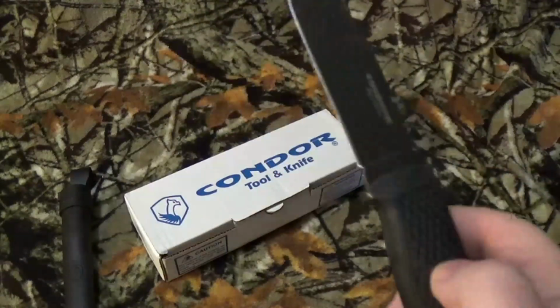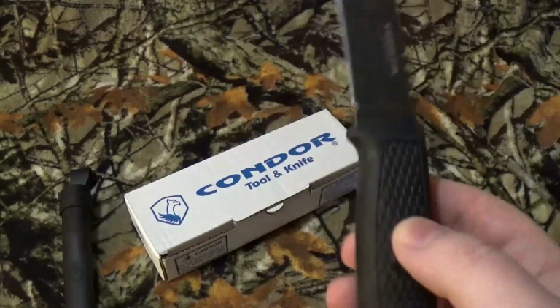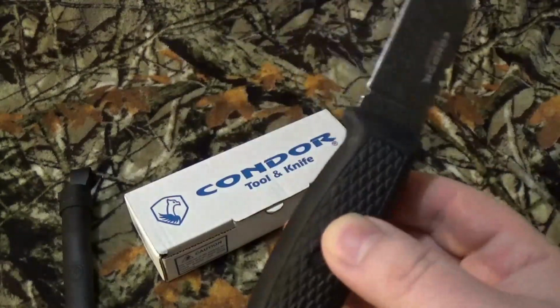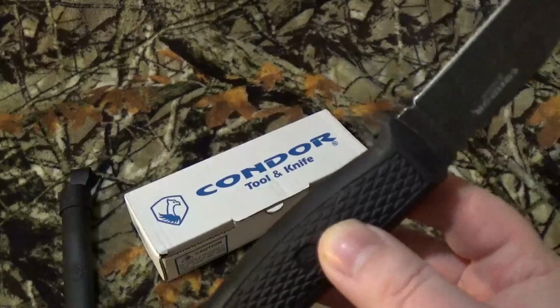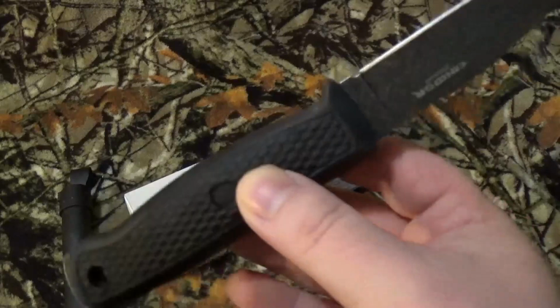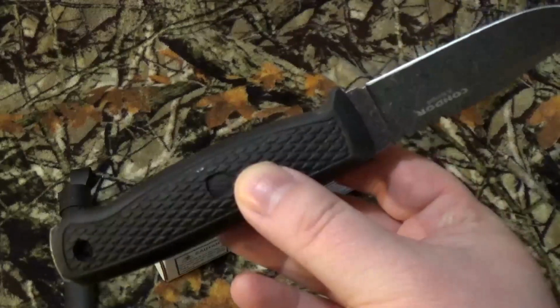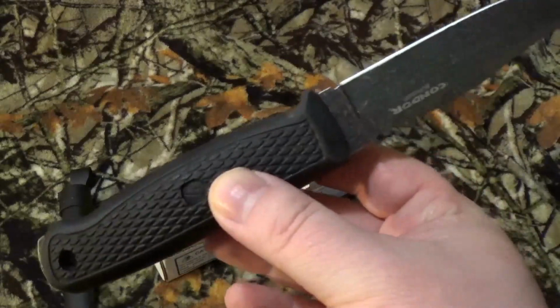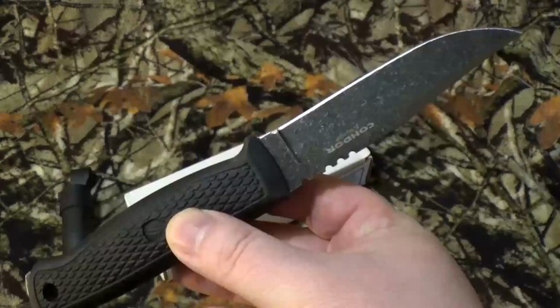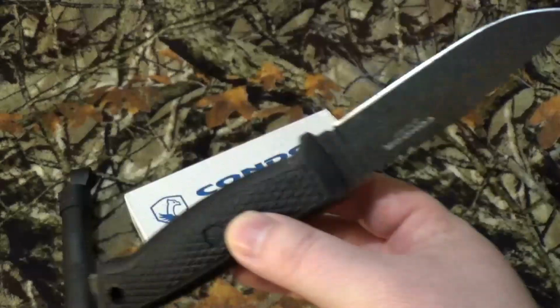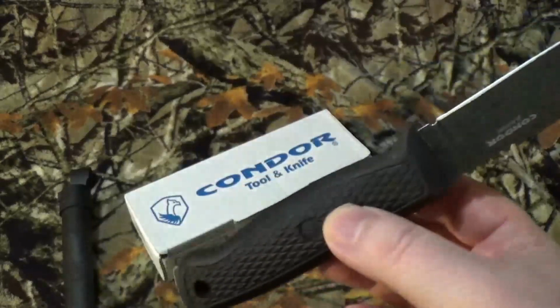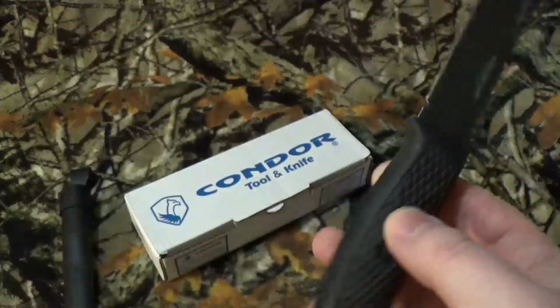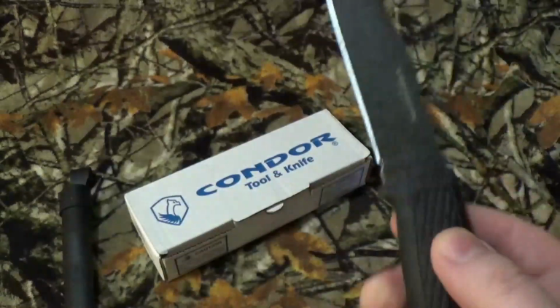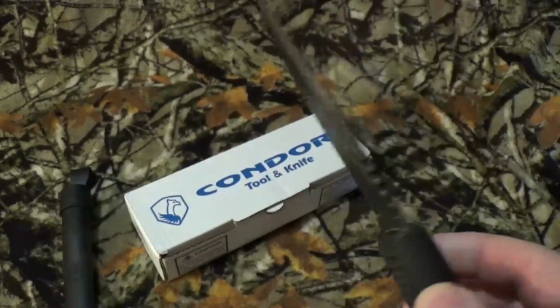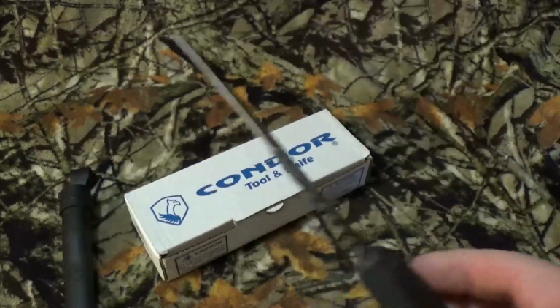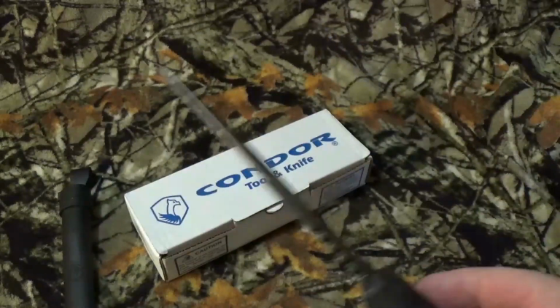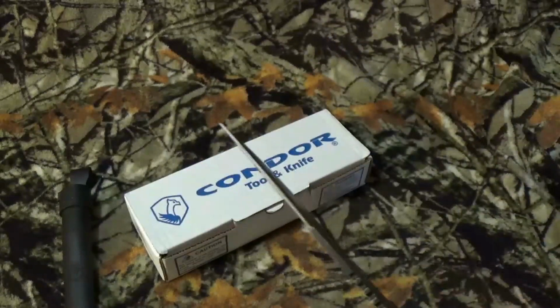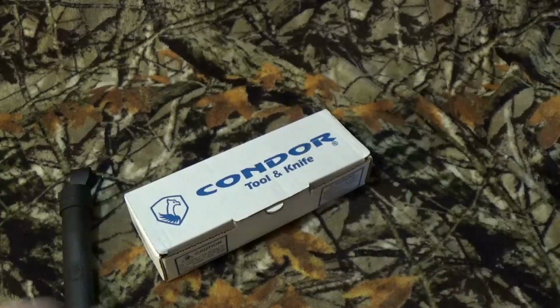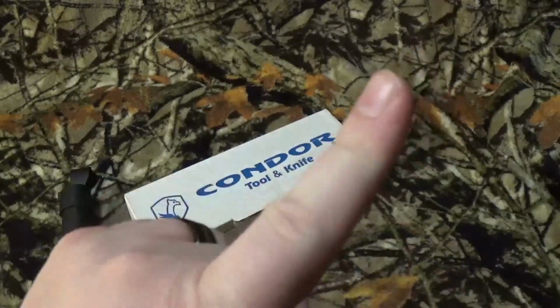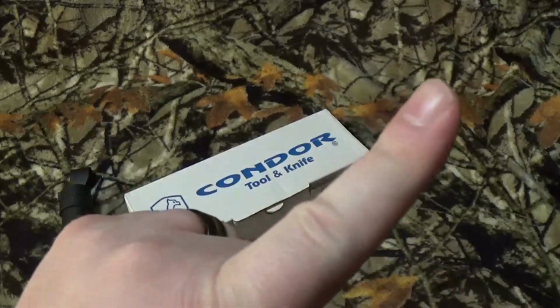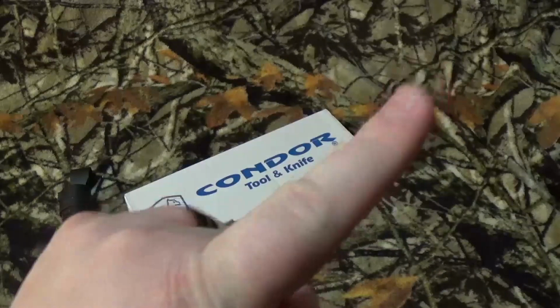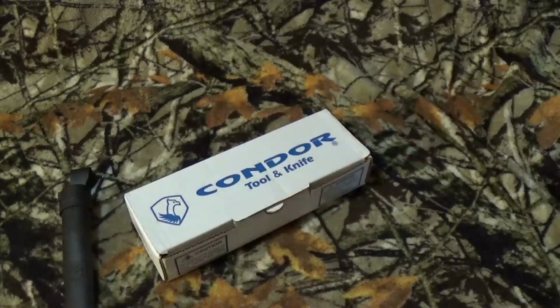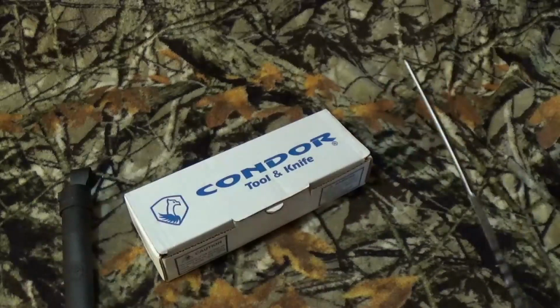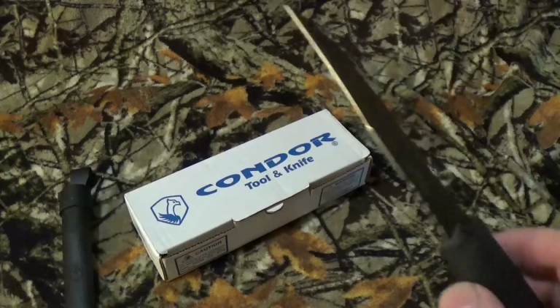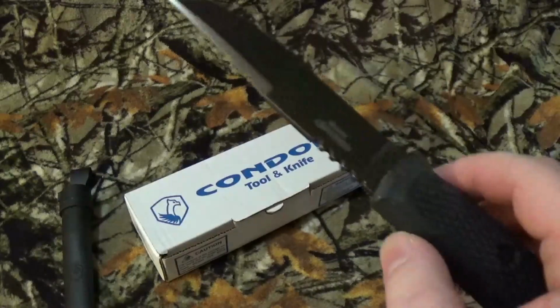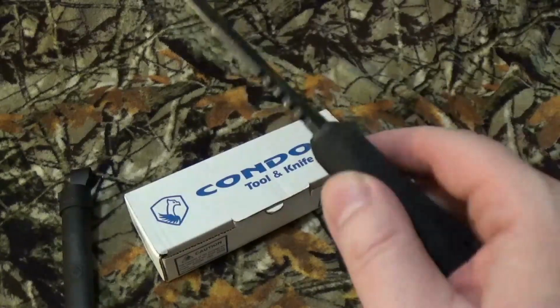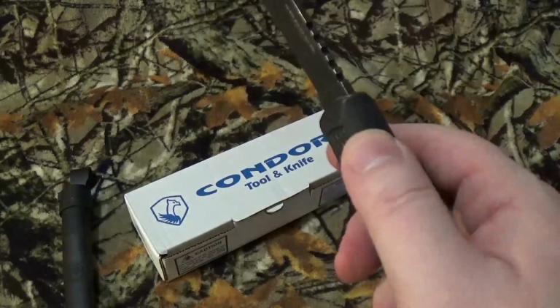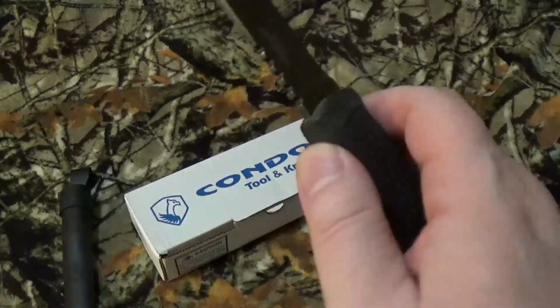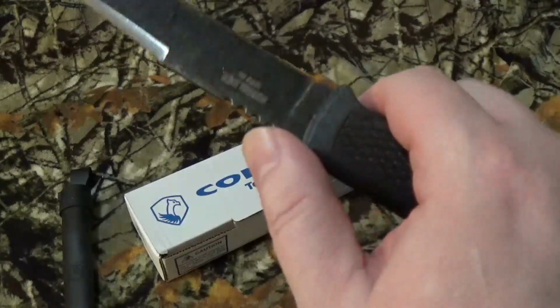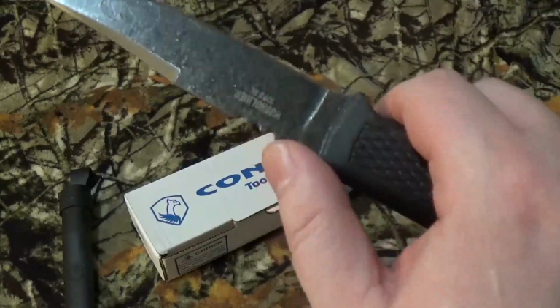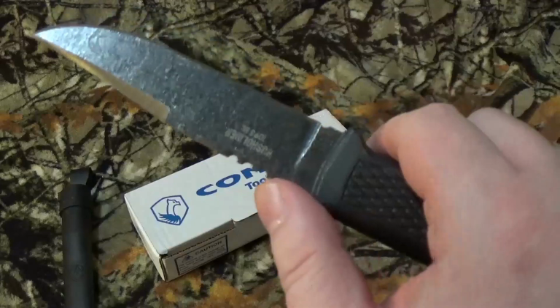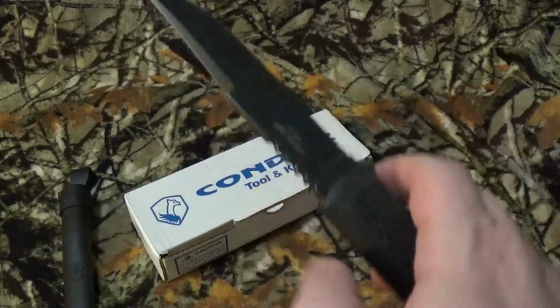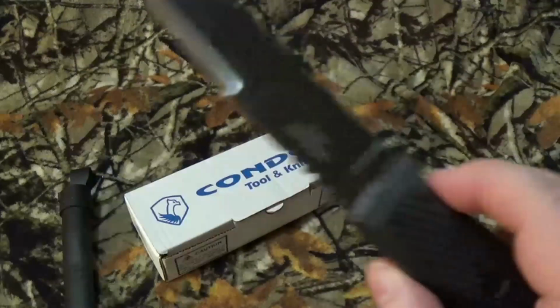Now I got this one in a PMP Prep Box a while ago, and if you're curious about everything that I've reviewed from the PMP Prep Box, take a look right up top — you're going to see a card for every single PMP Prep Box I've ever brought to the channel.